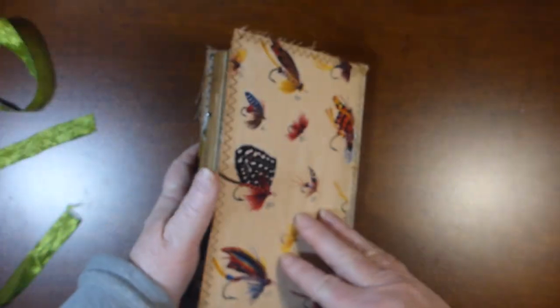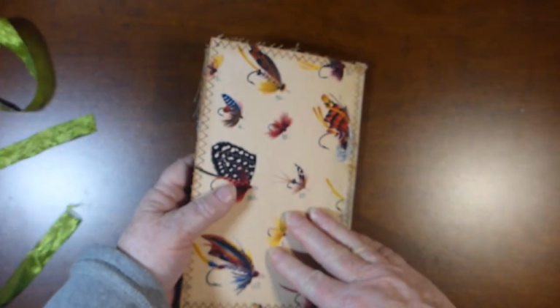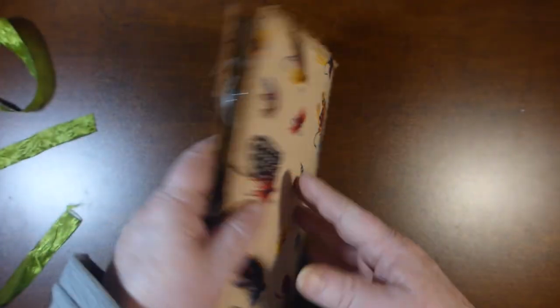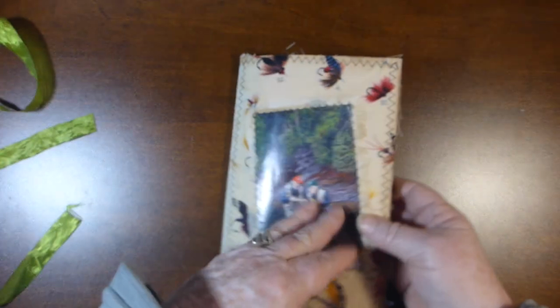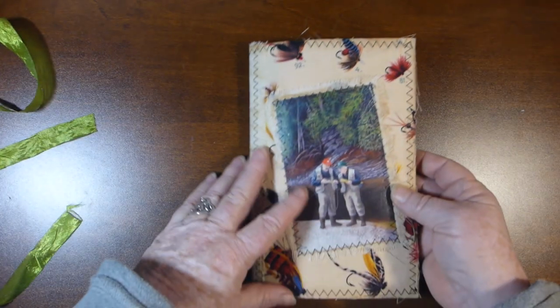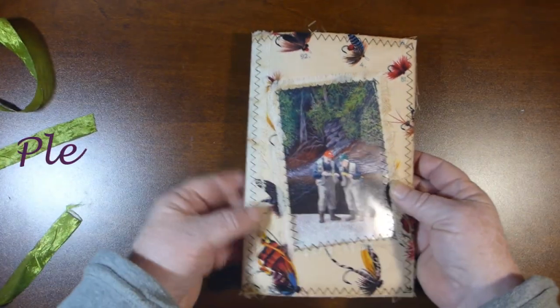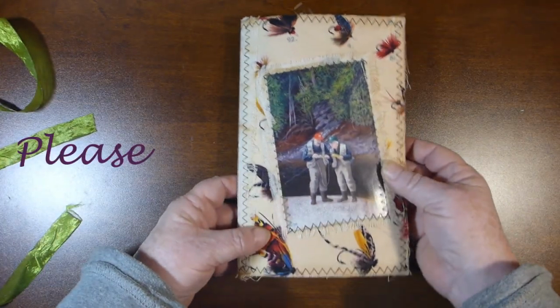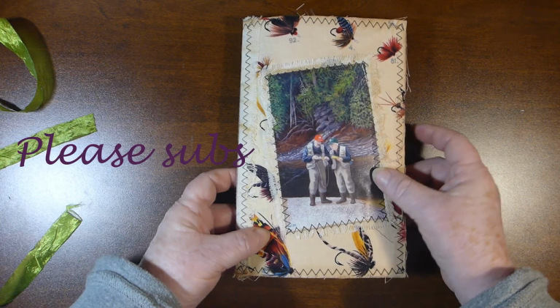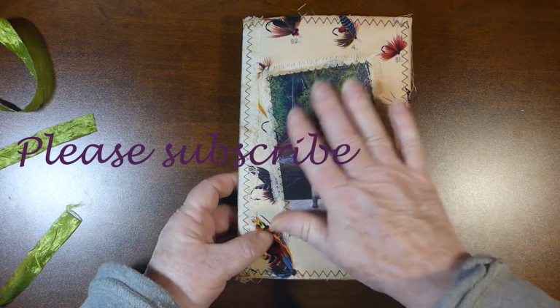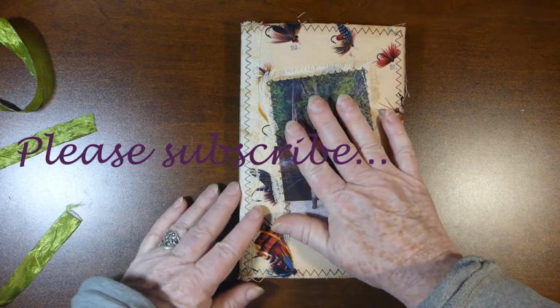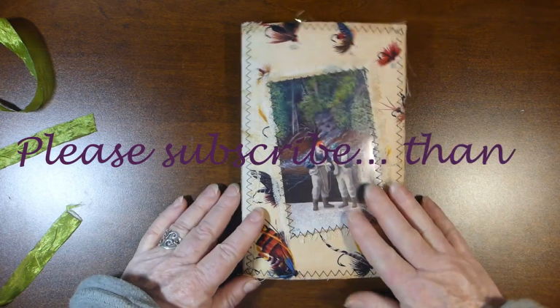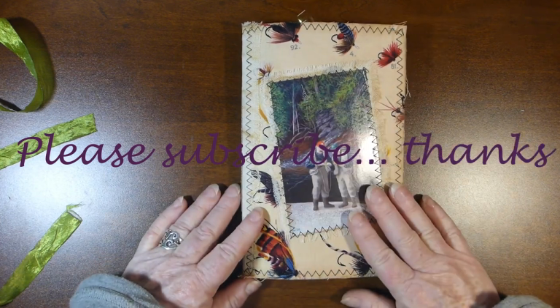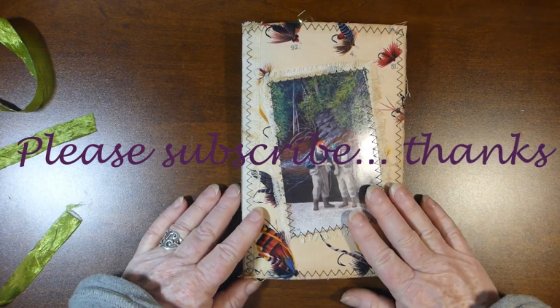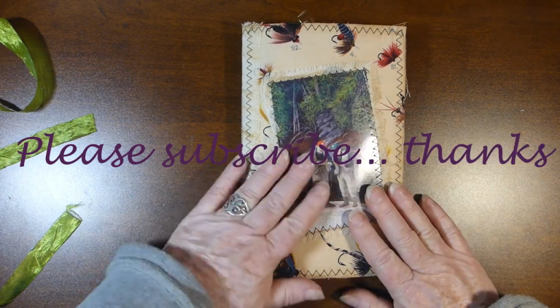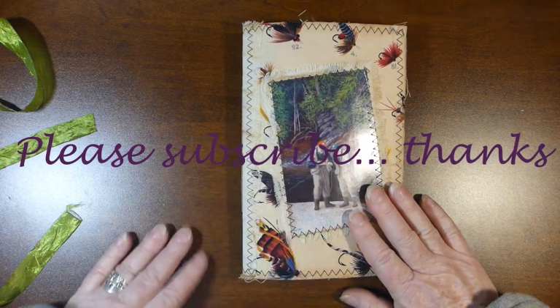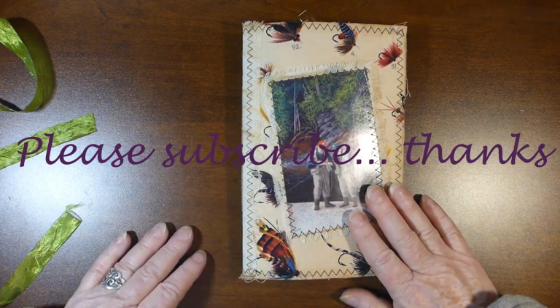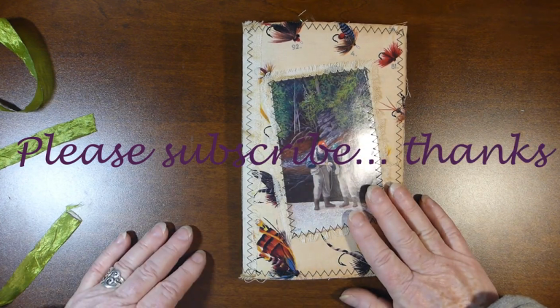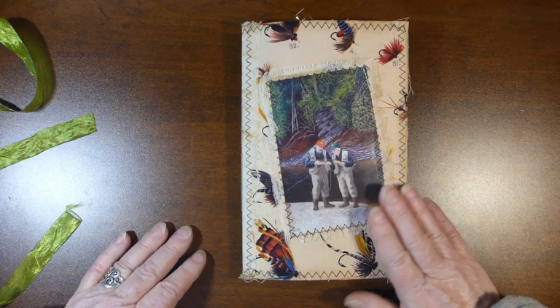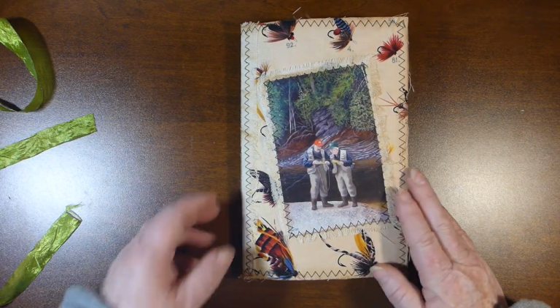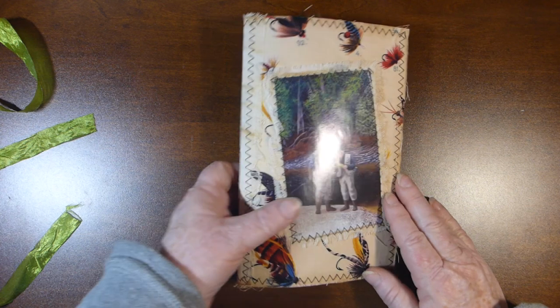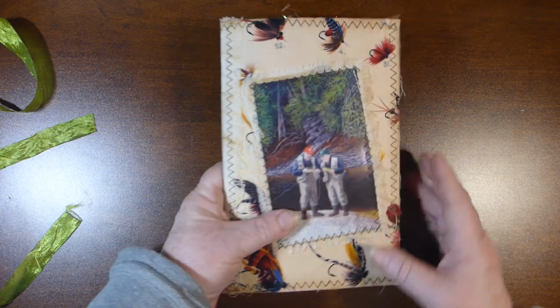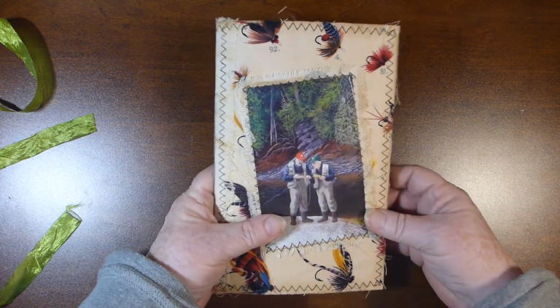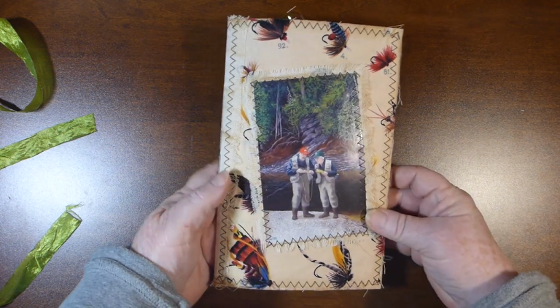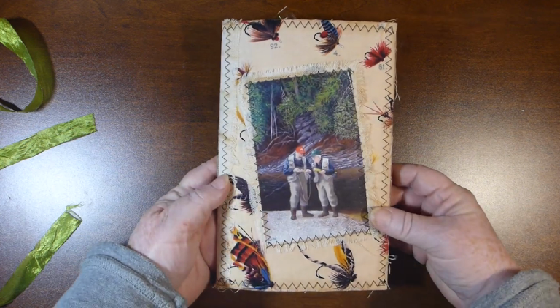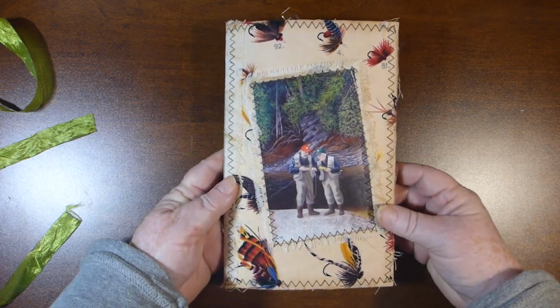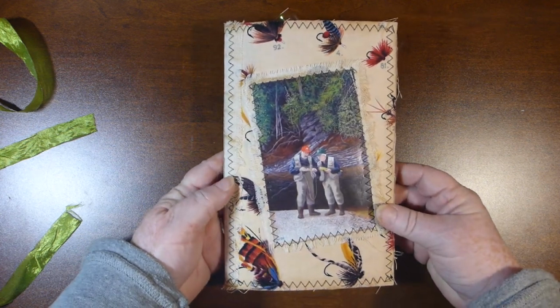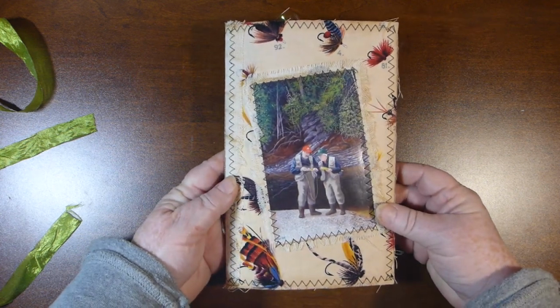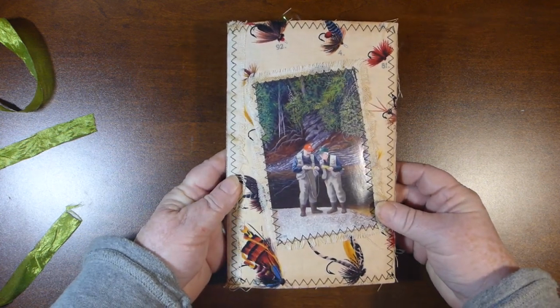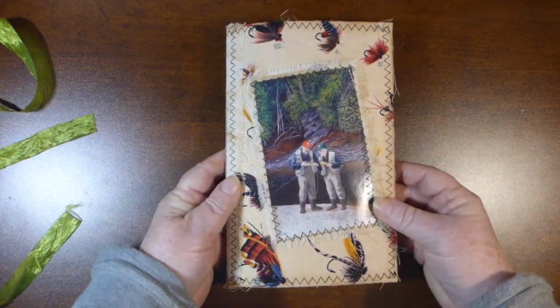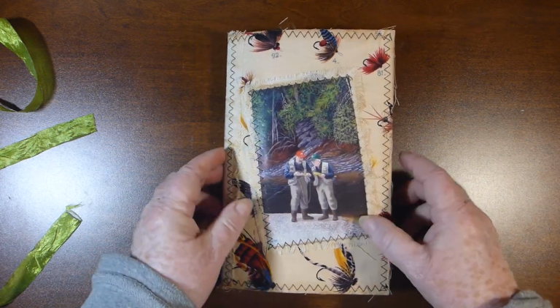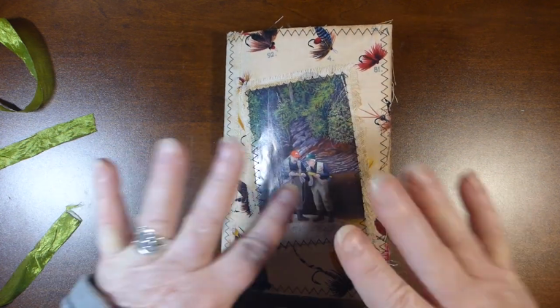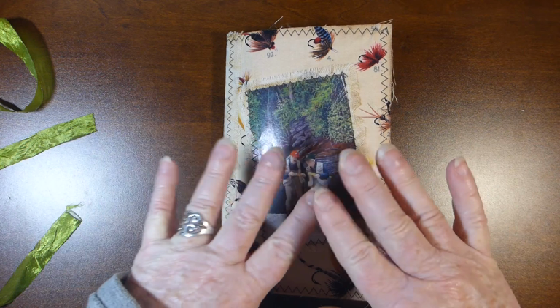I hope you enjoyed seeing this journal. I actually donated this journal to a raffle at our local fly club for their Christmas party. Thanks for watching.